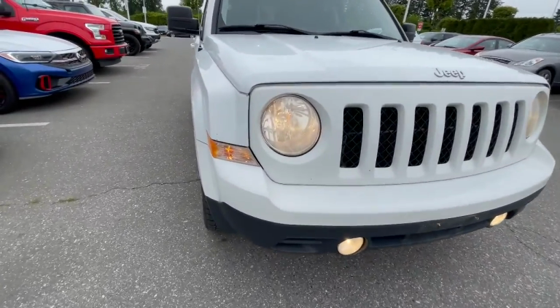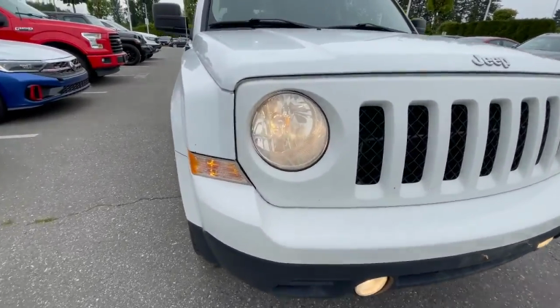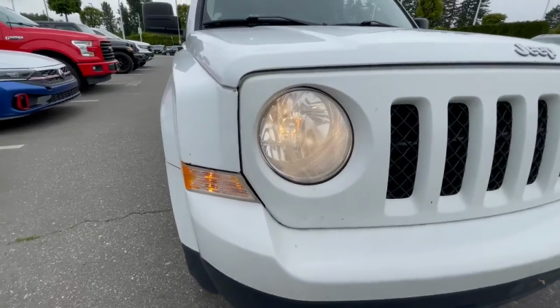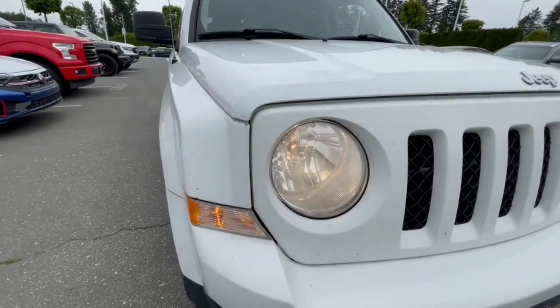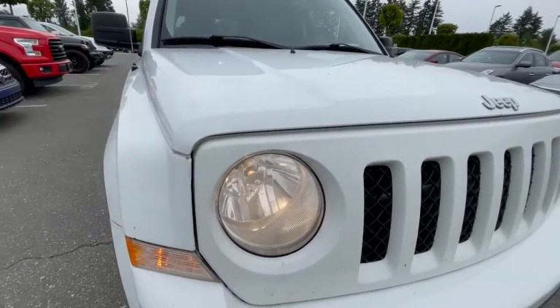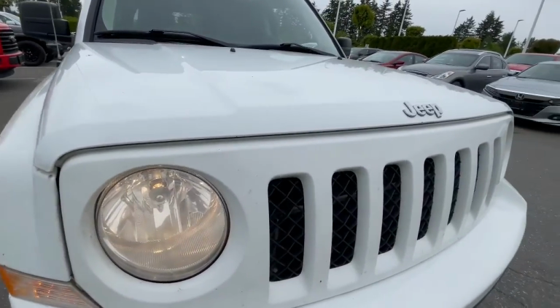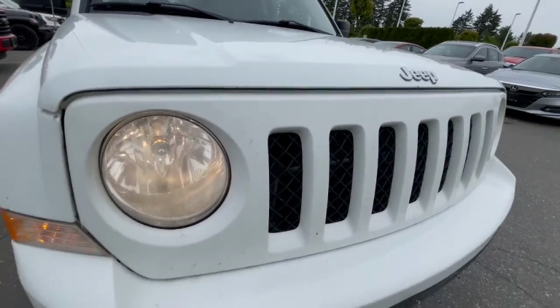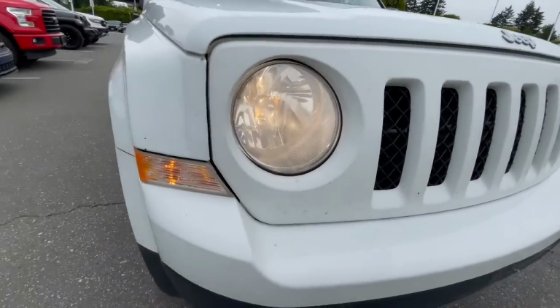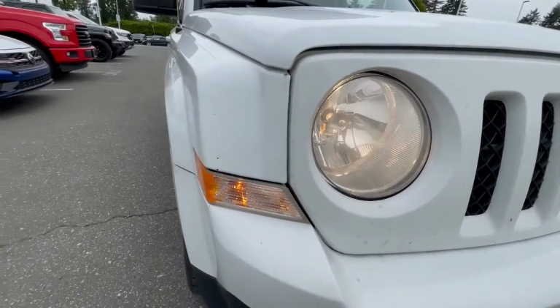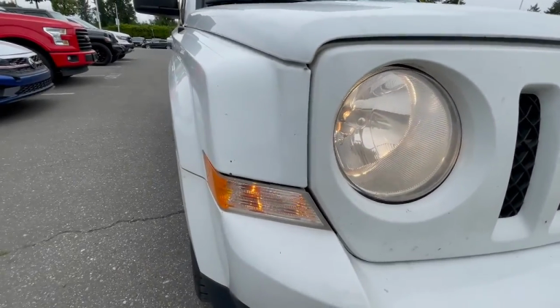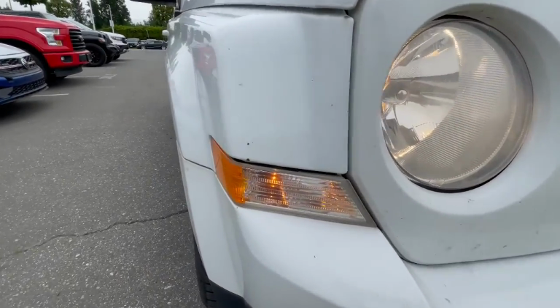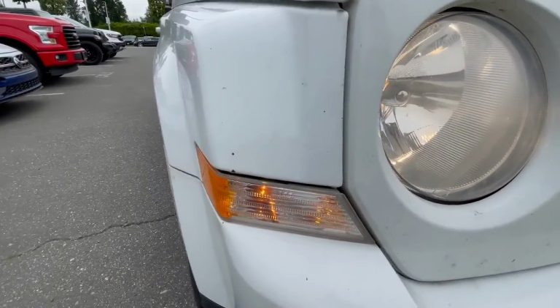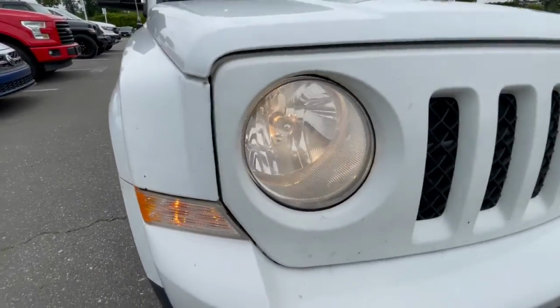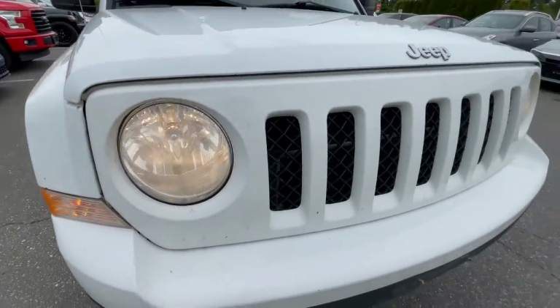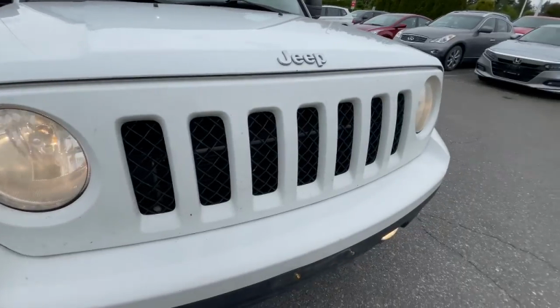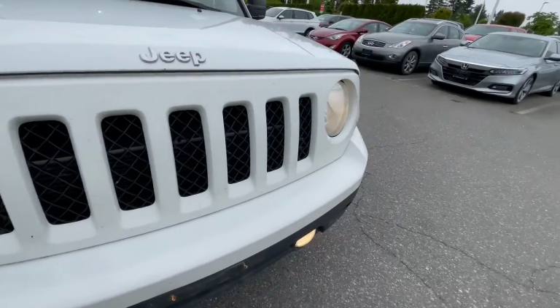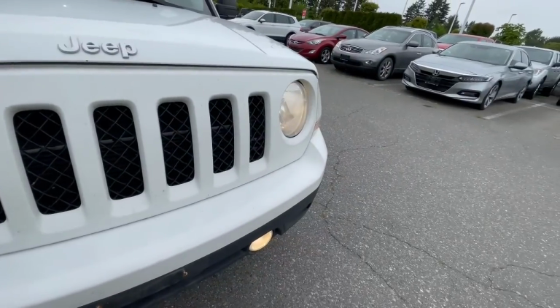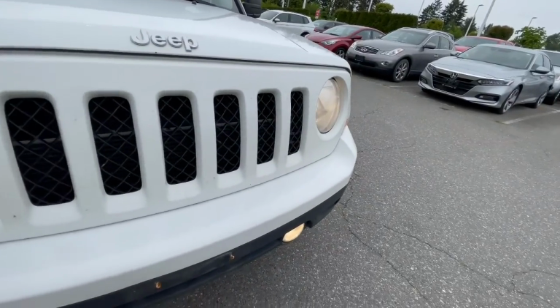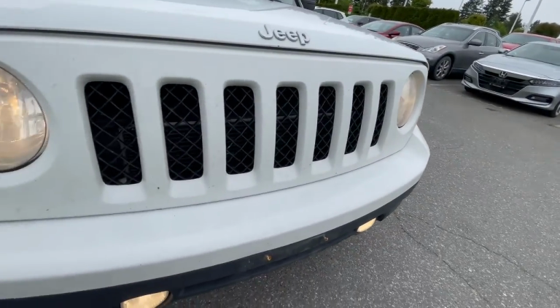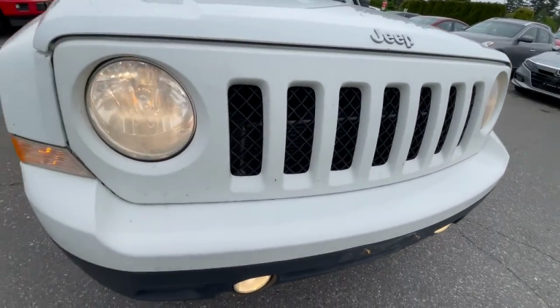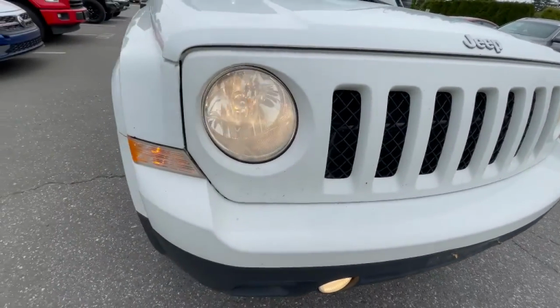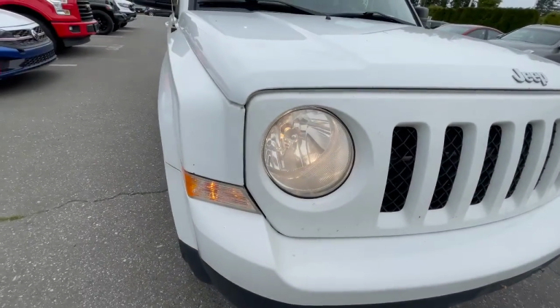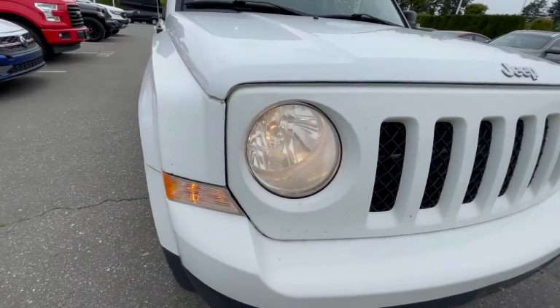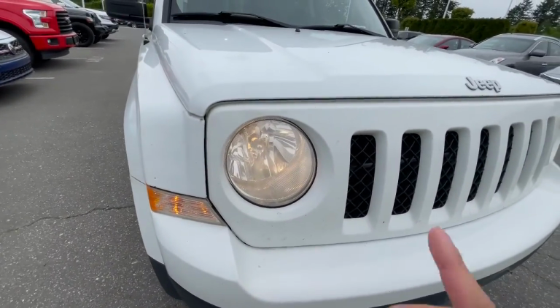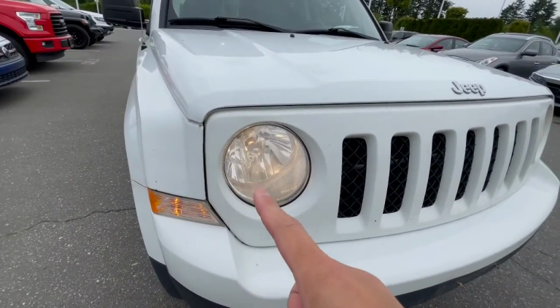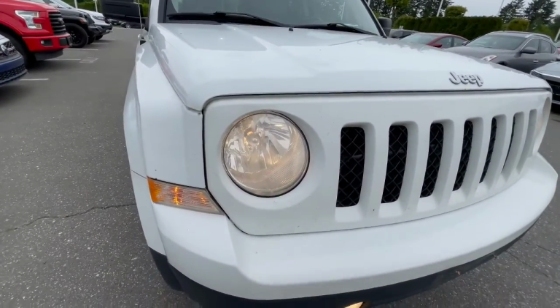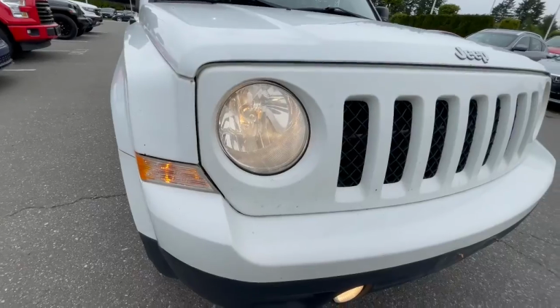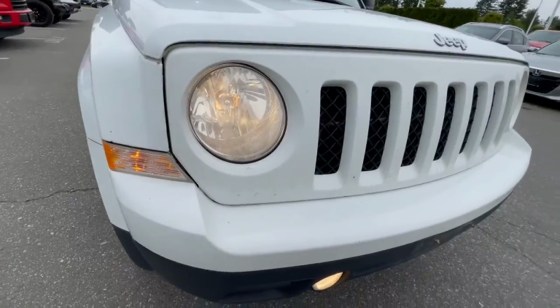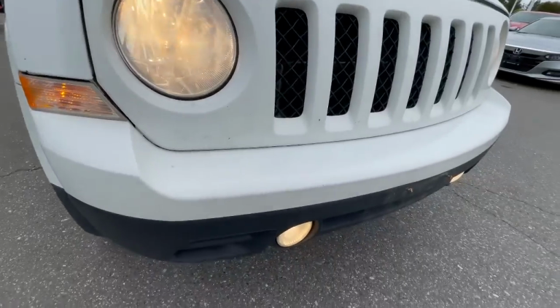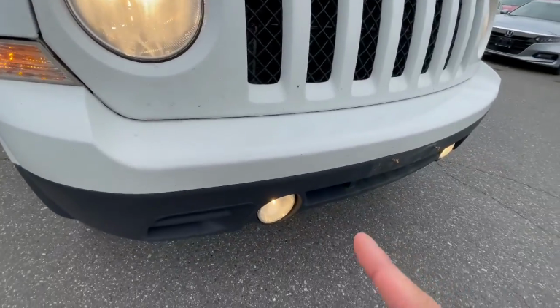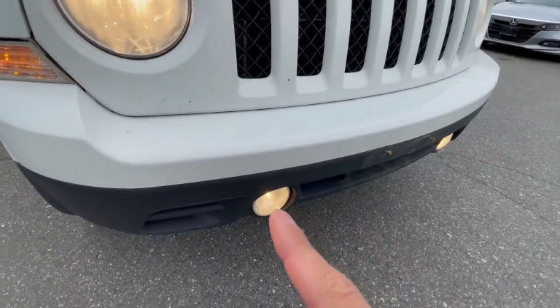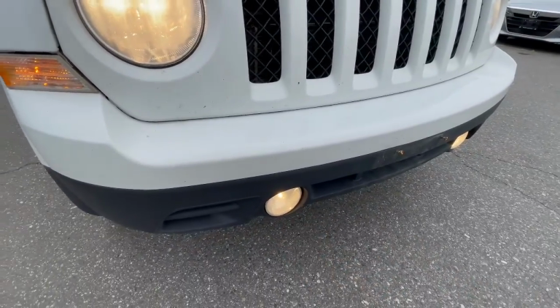Moving to the front end here, it is in white as you can tell. It does have some rock chips — being a pre-owned car, it is not going to be perfect, but I just want to let you know of all the minor damage here. You've got your headlights here — typical Jeep headlights — and also additional fog lights in the bottom.